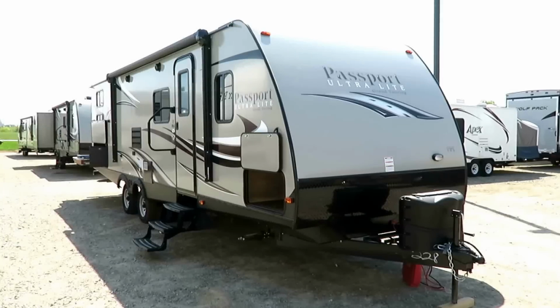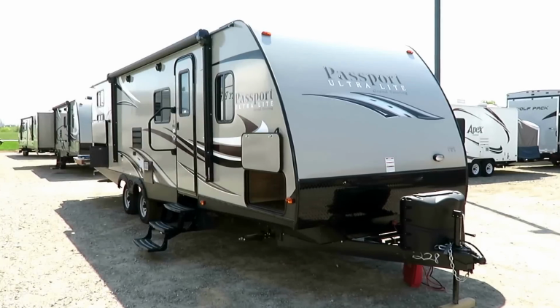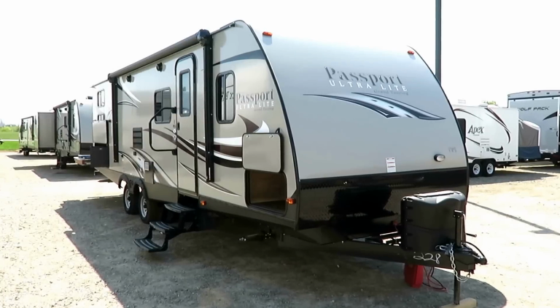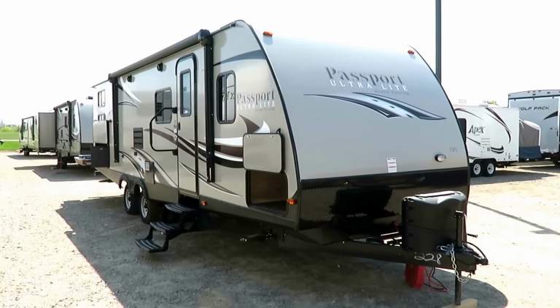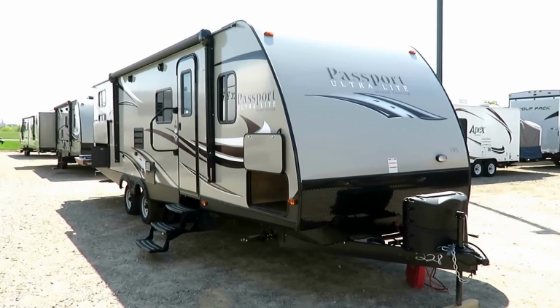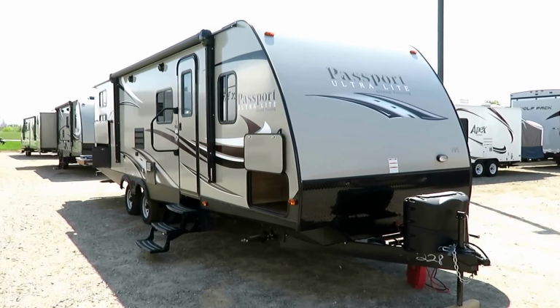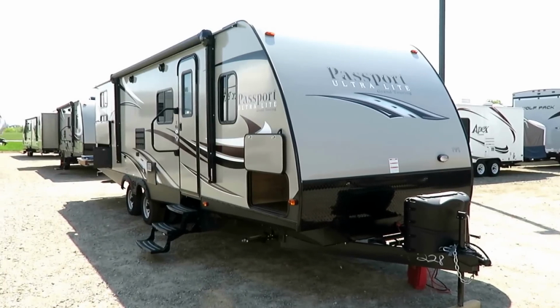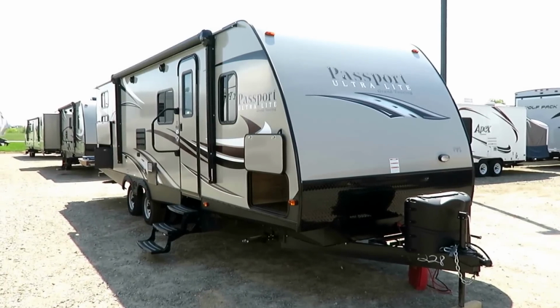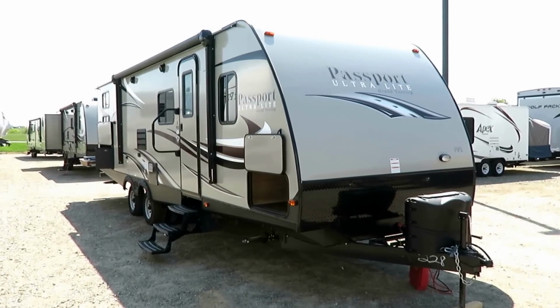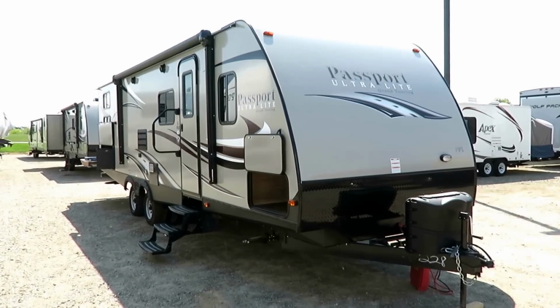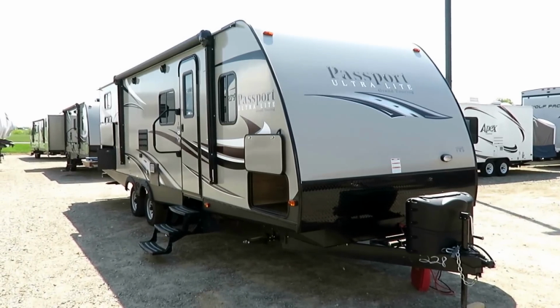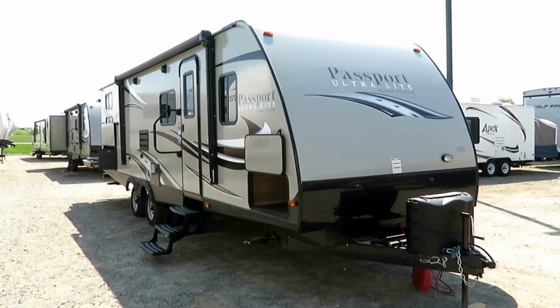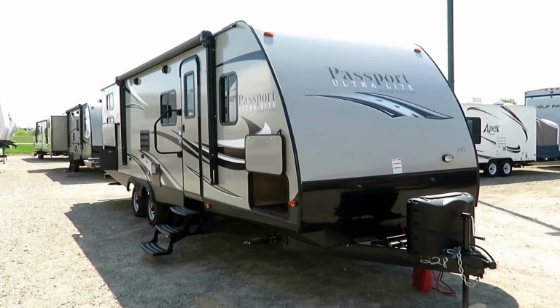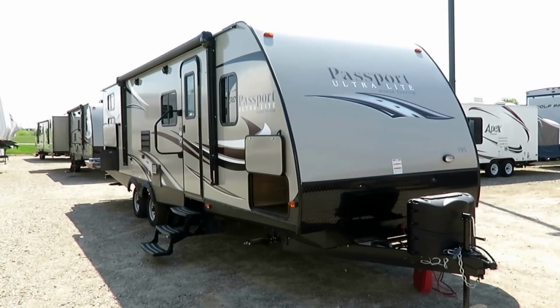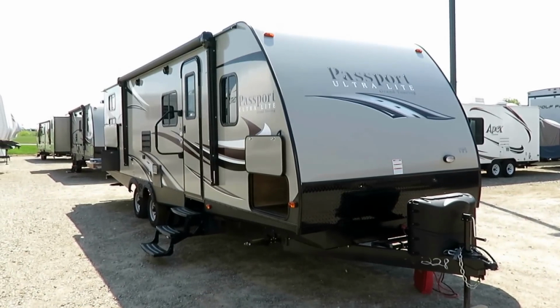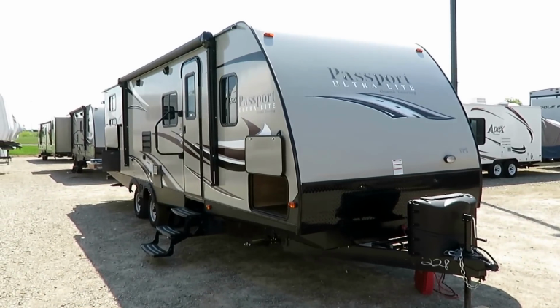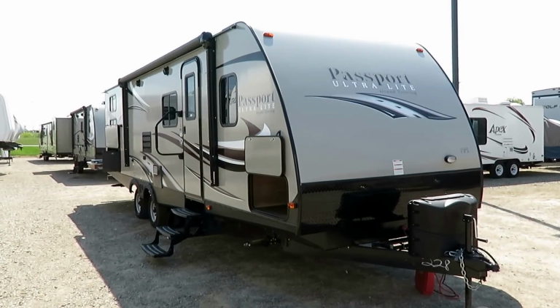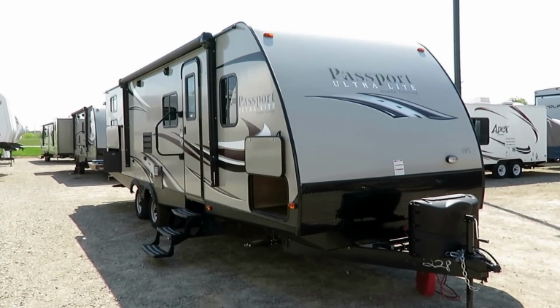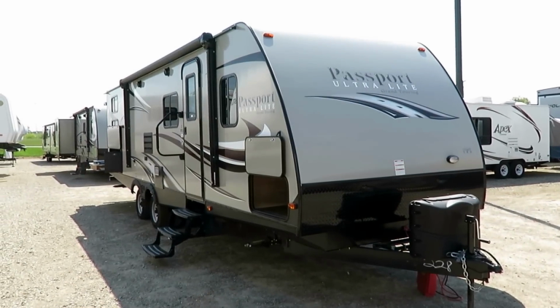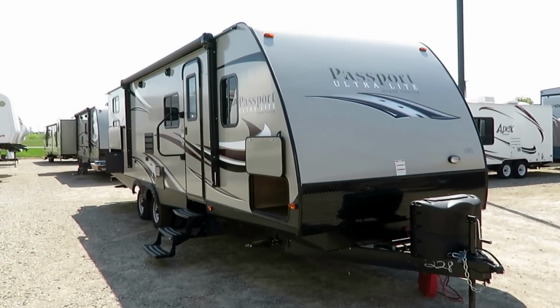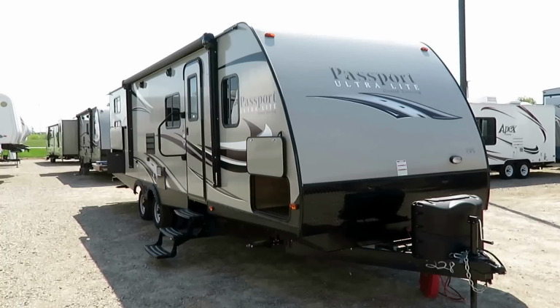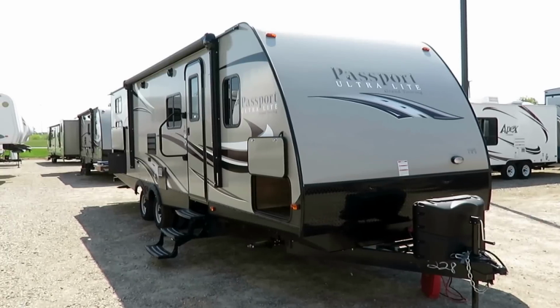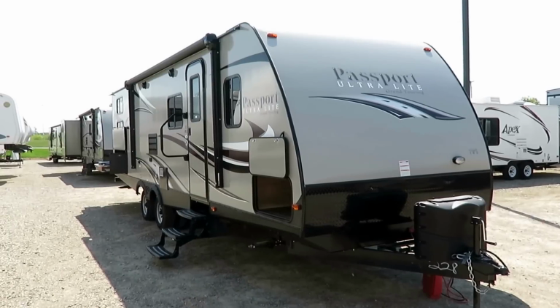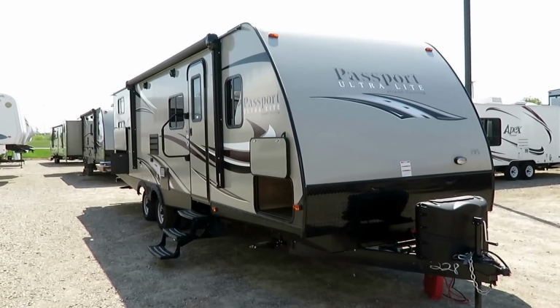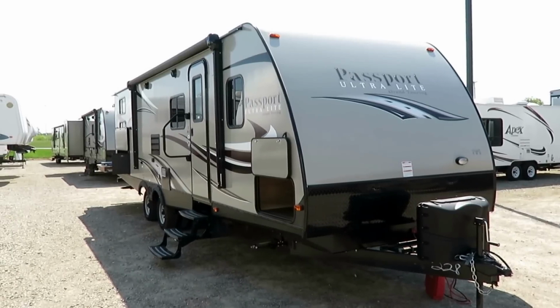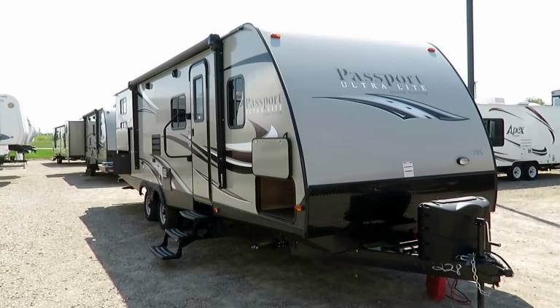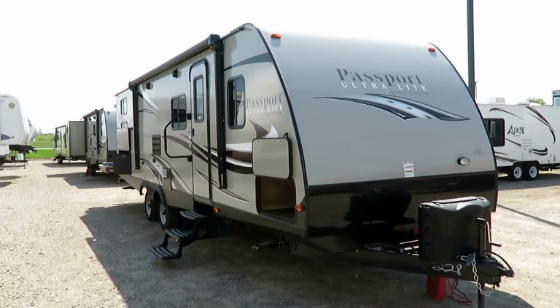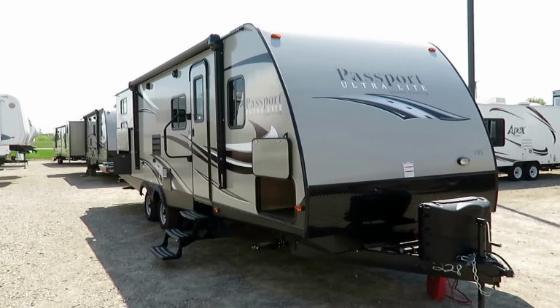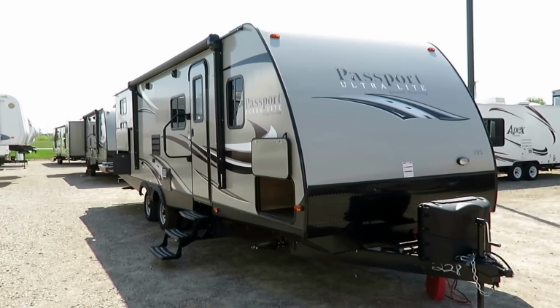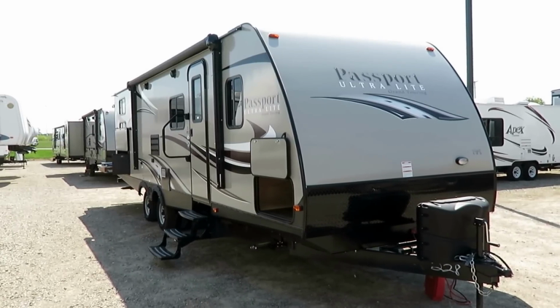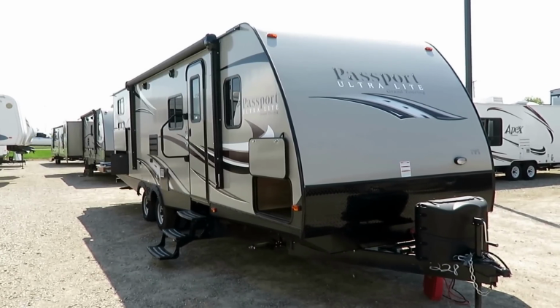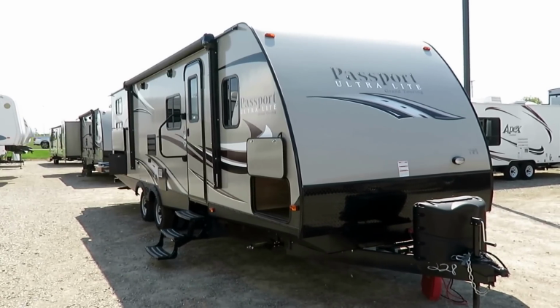Hey, Andrew Haichu, this one's for you, buddy. I know it's one of your favorites. For everybody else, this is a Passport 2920 bunkhouse here at Haylett RV of Coldwater, Michigan.